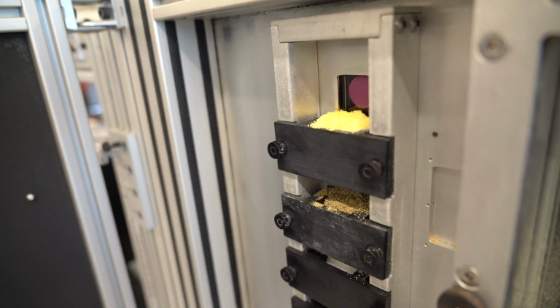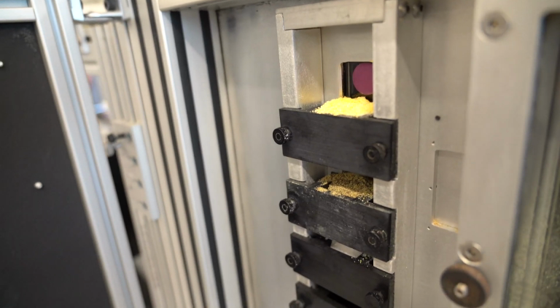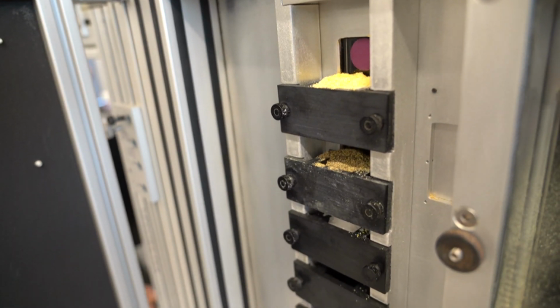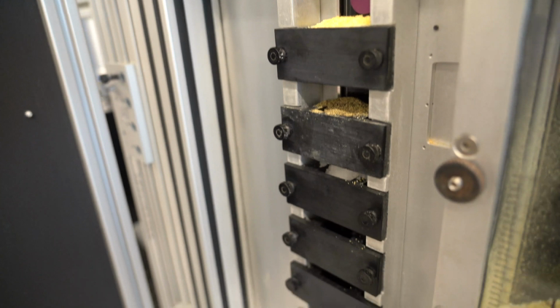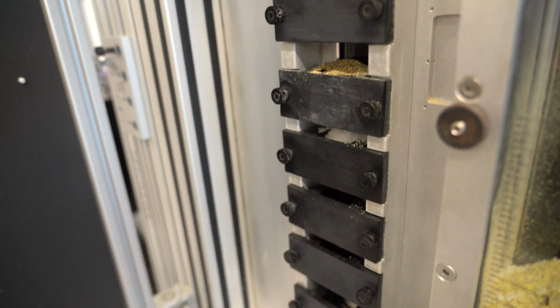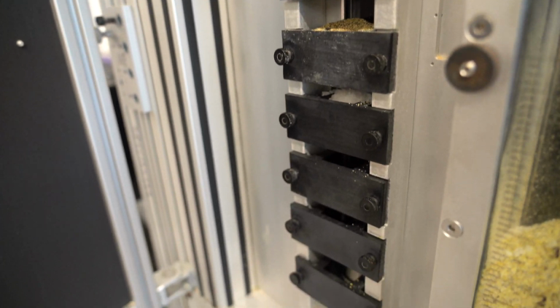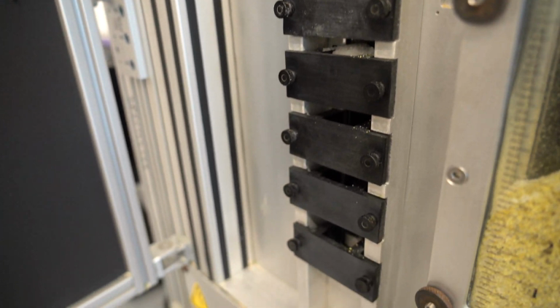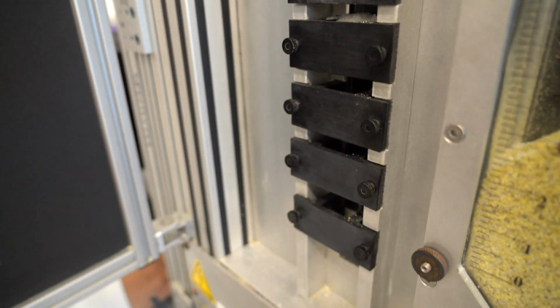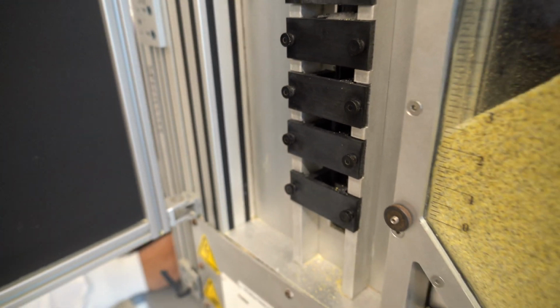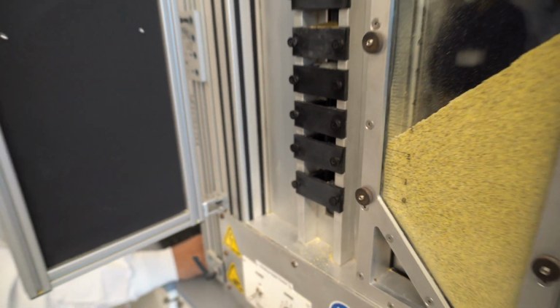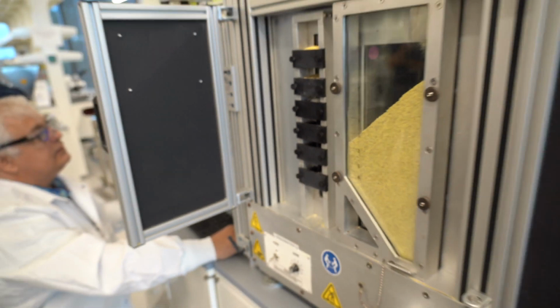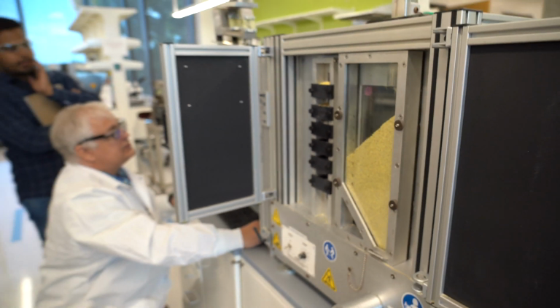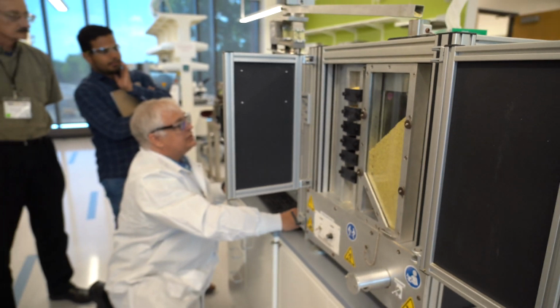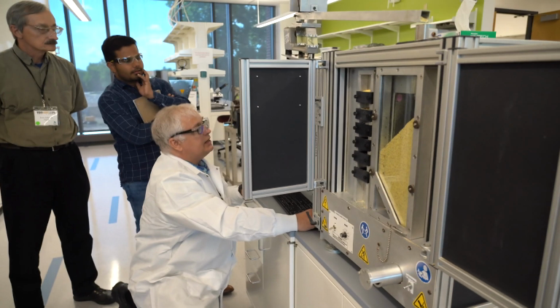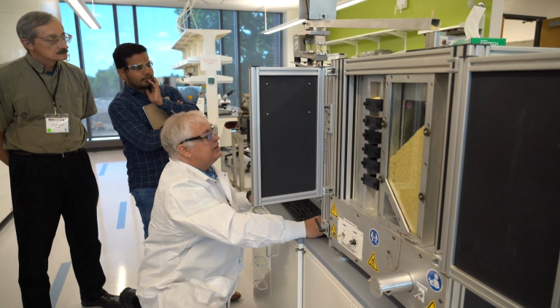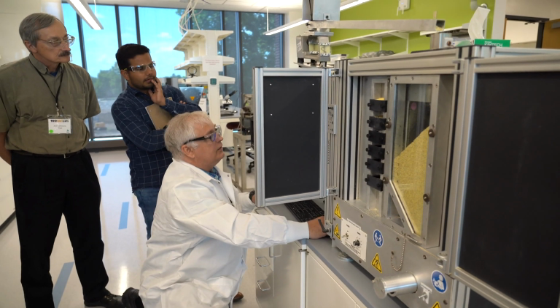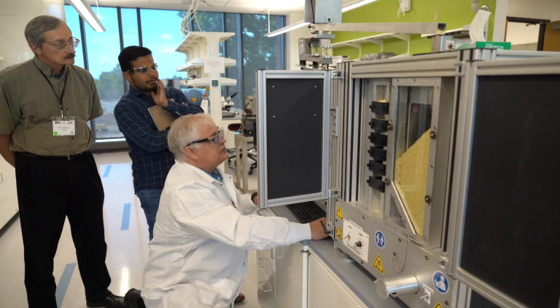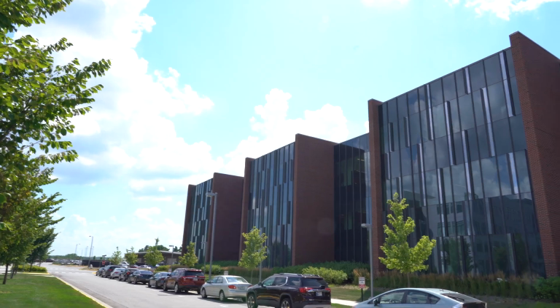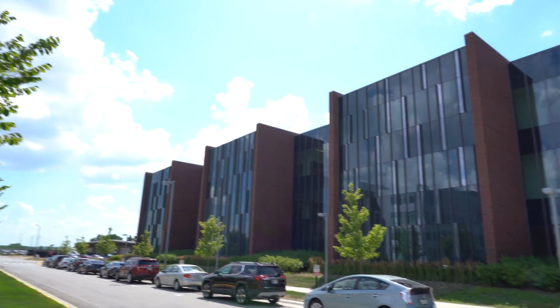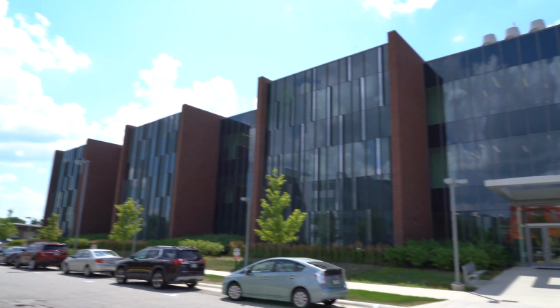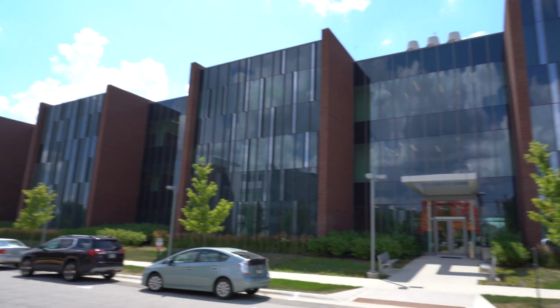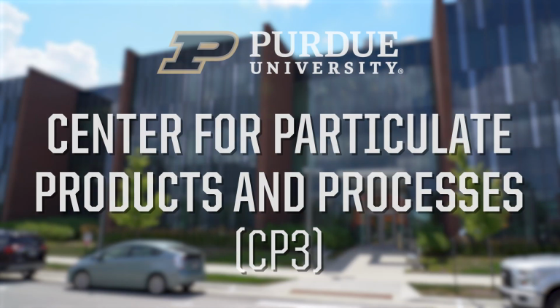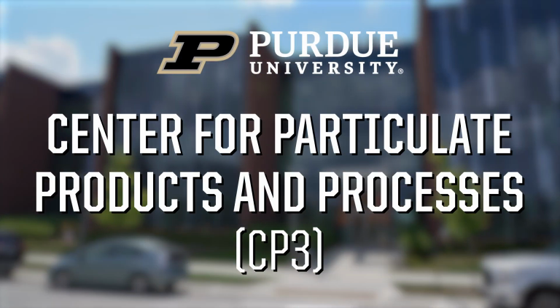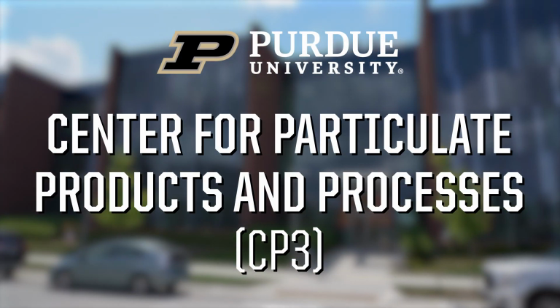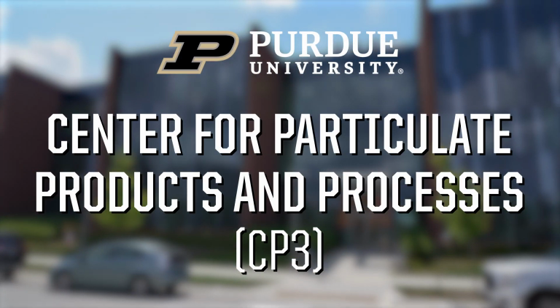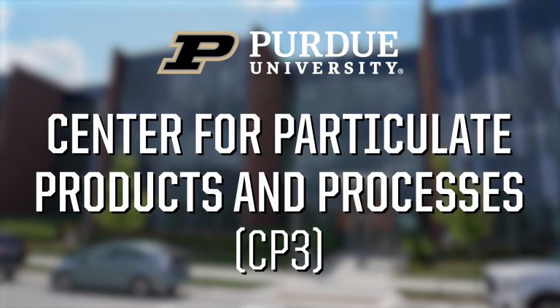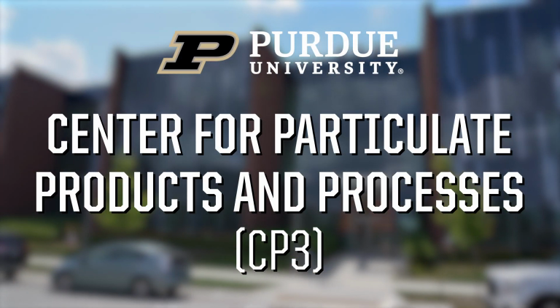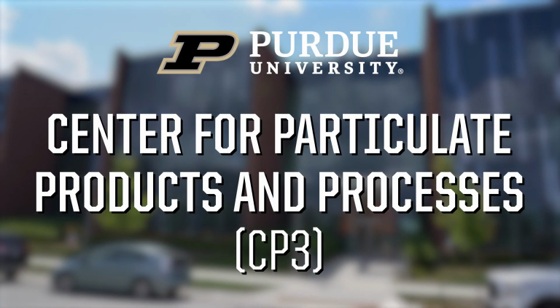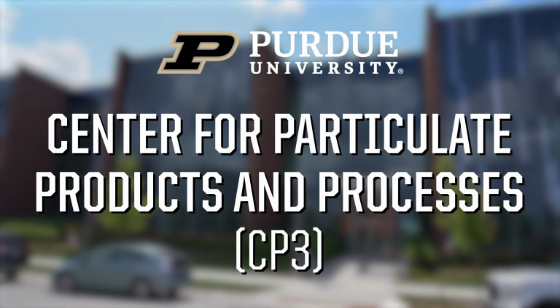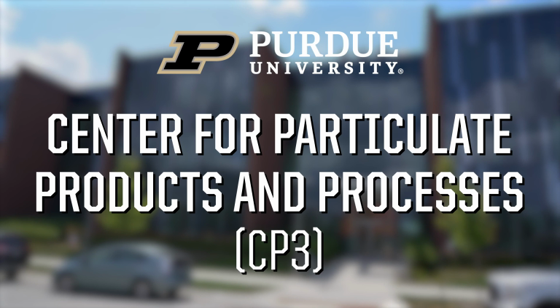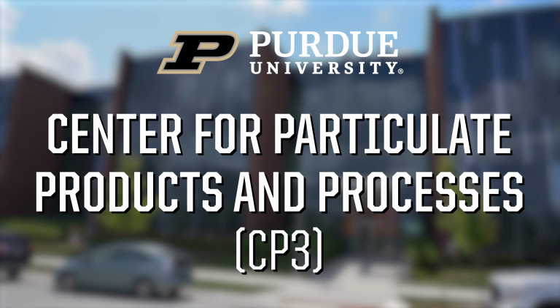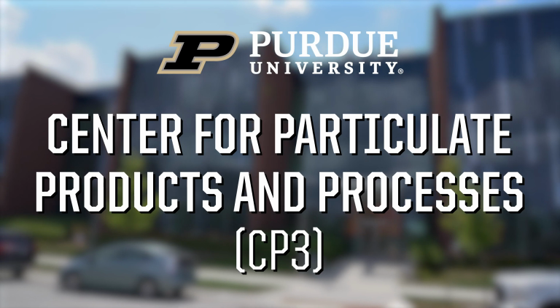It's a challenging field with a huge impact, and it requires a certain kind of expertise. That's exactly what Purdue has at the Center for Particulate Products and Processes, or CP3.